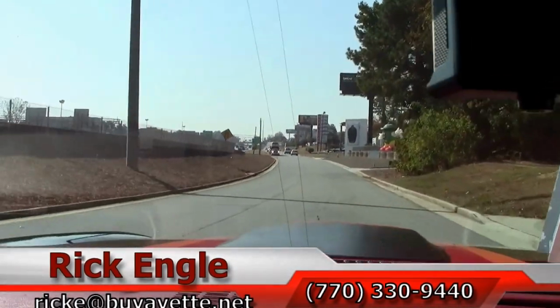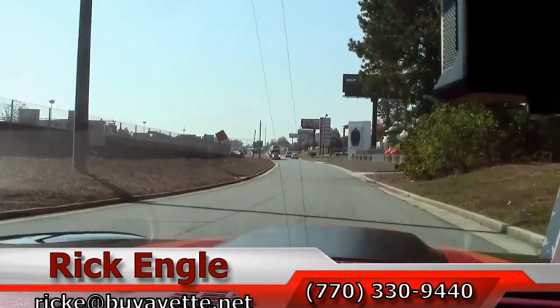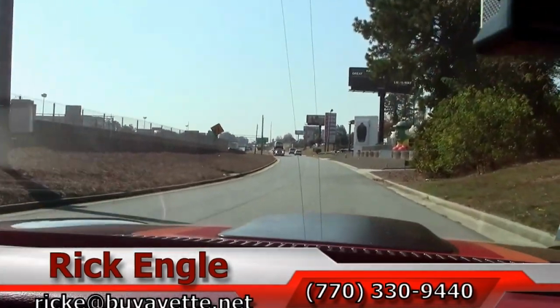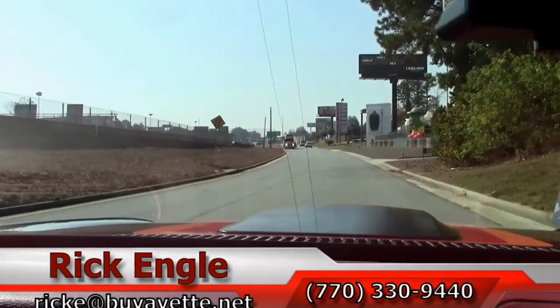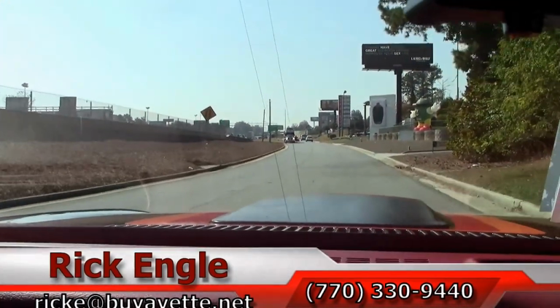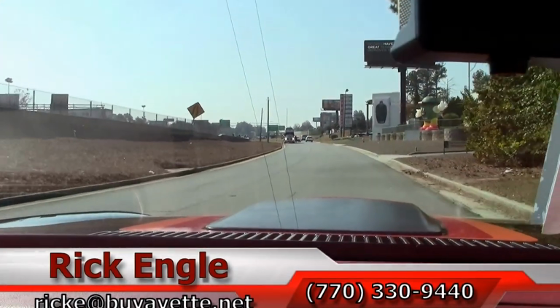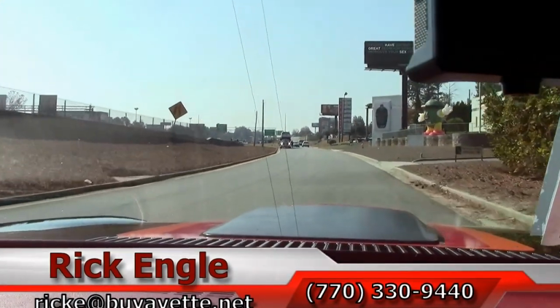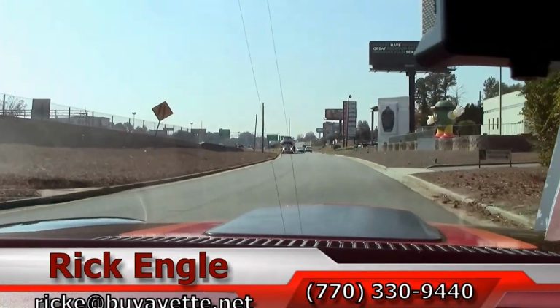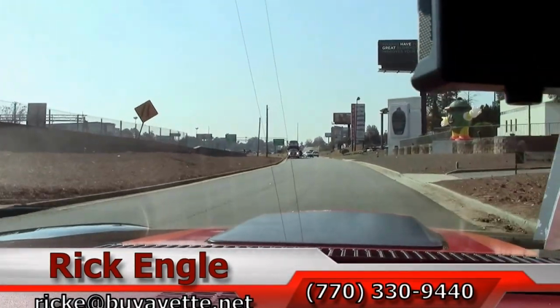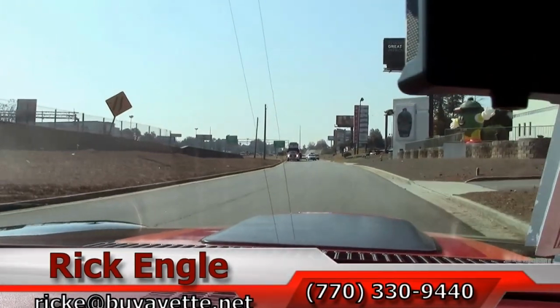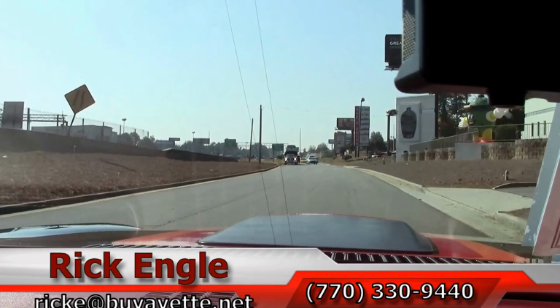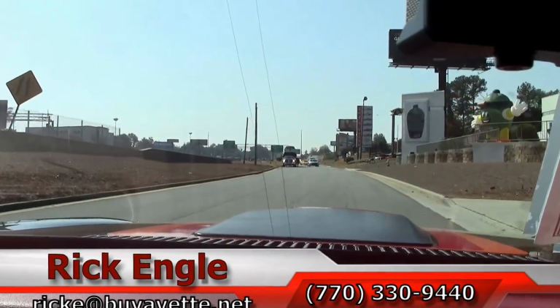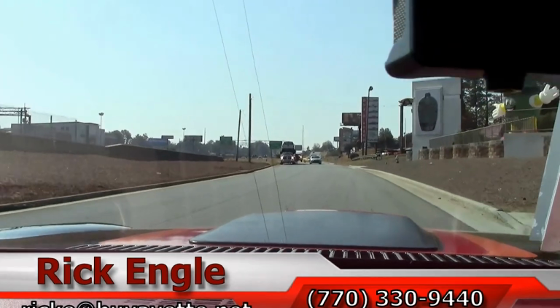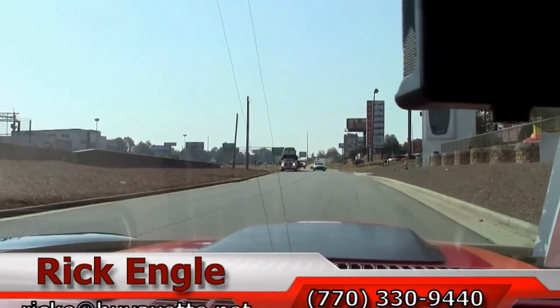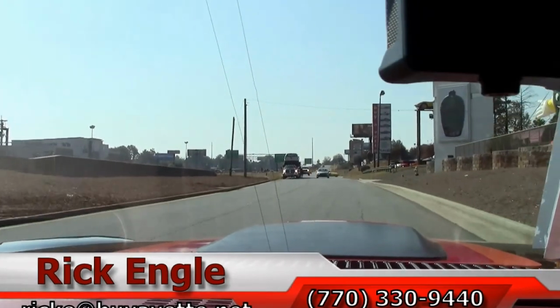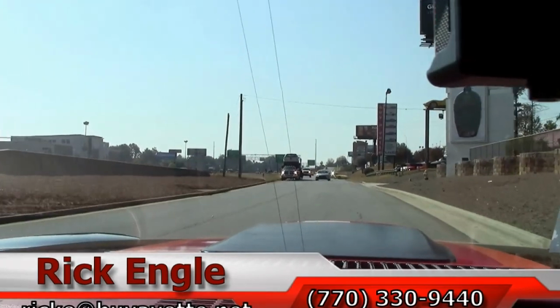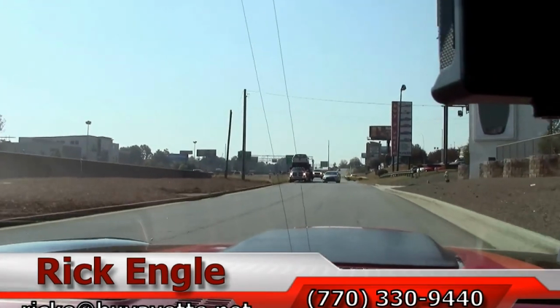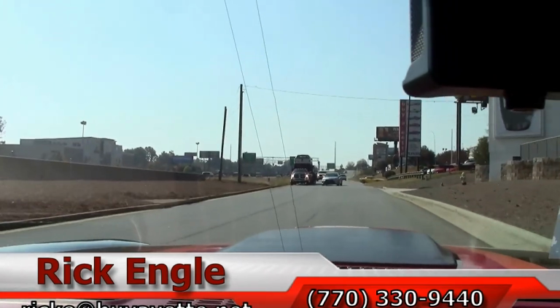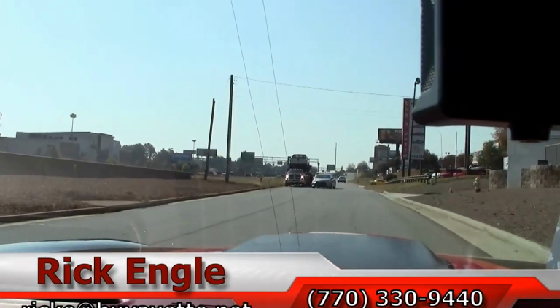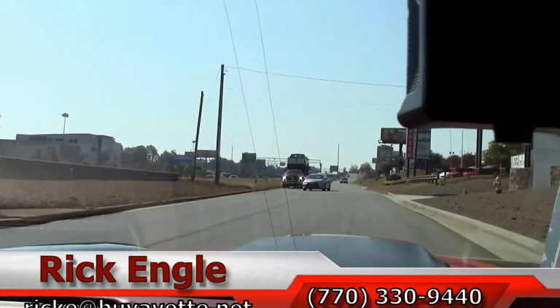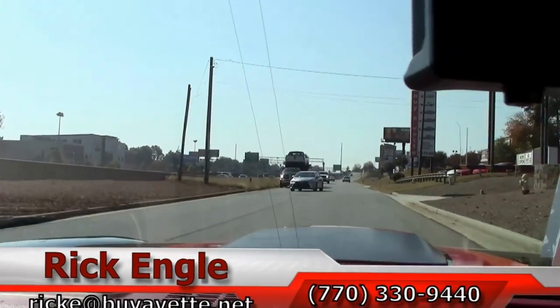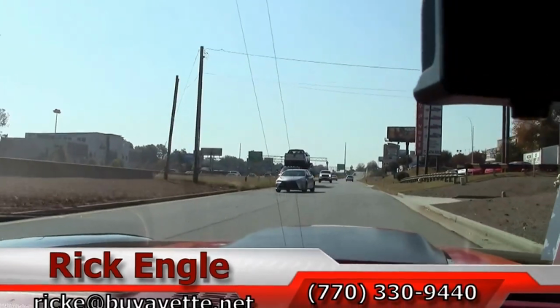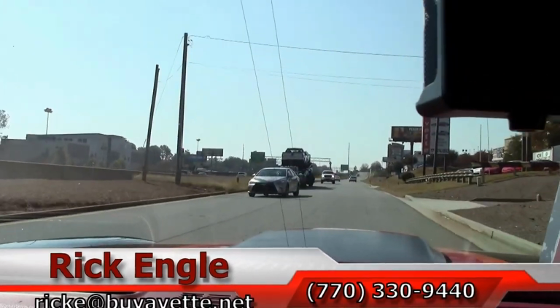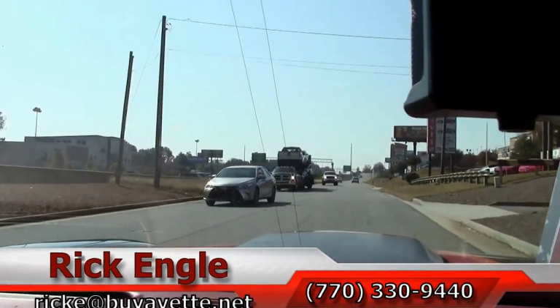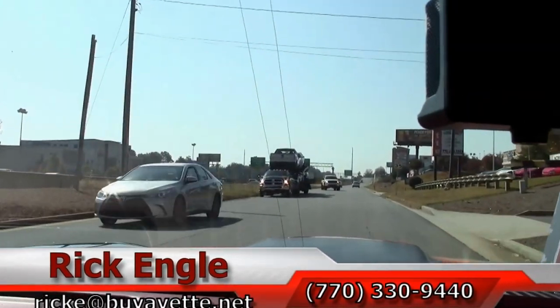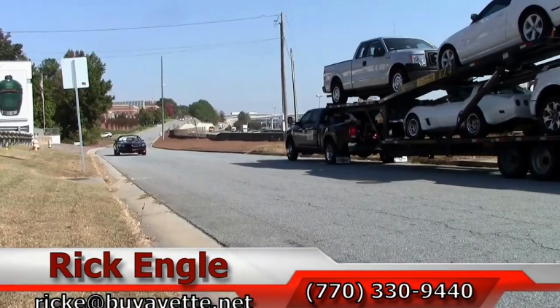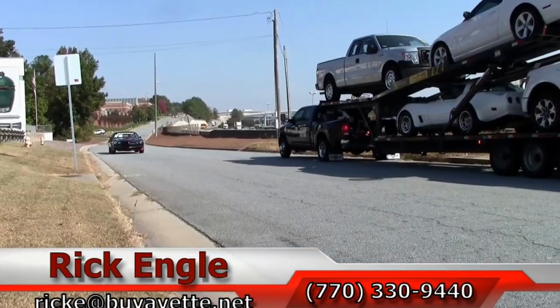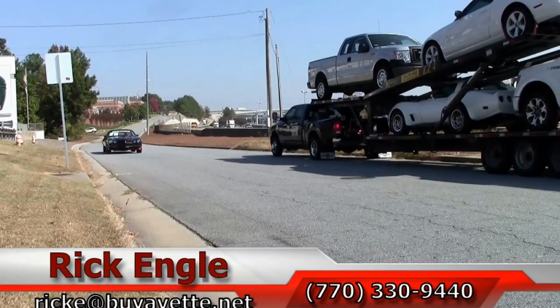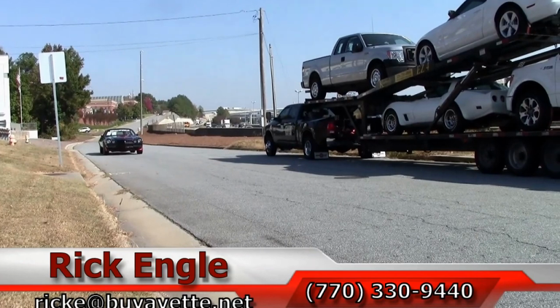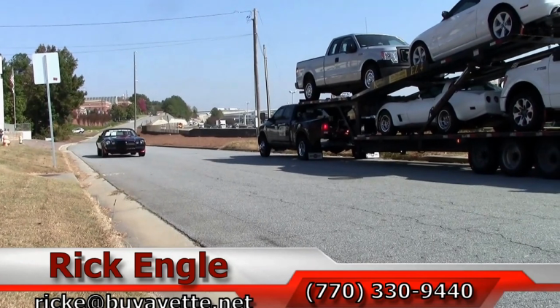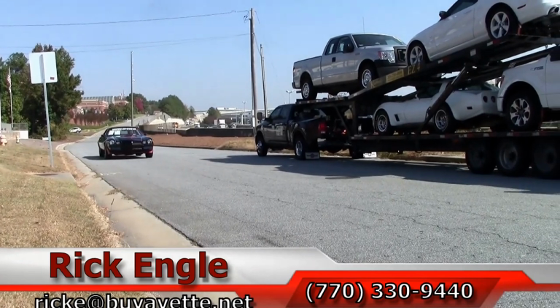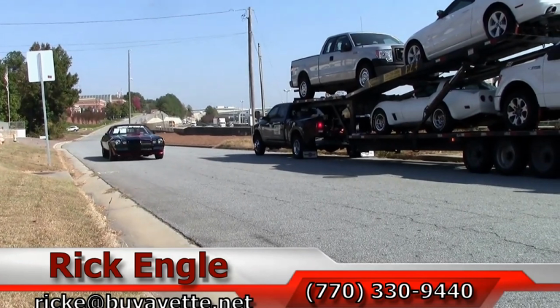Thank you for letting us take you on this test drive of the 1979 Z28 Camaro, and hopefully you've enjoyed the ride.